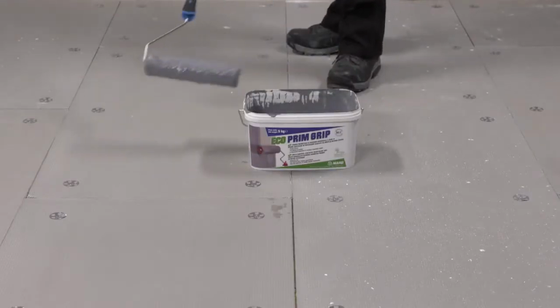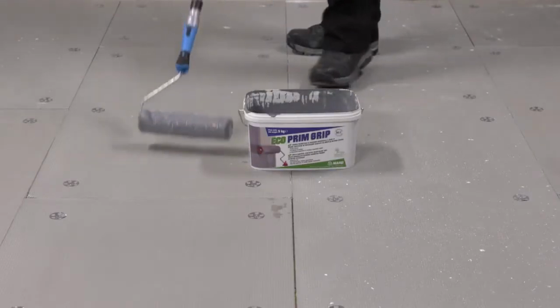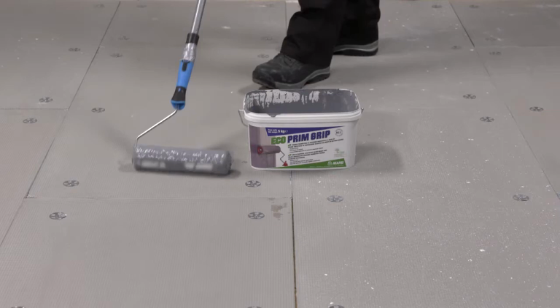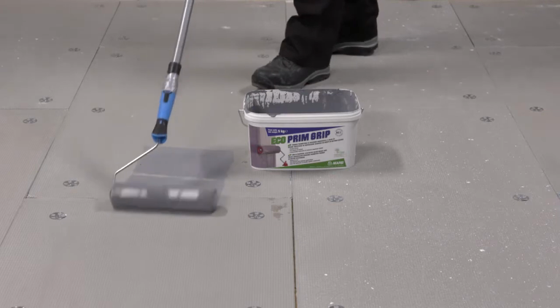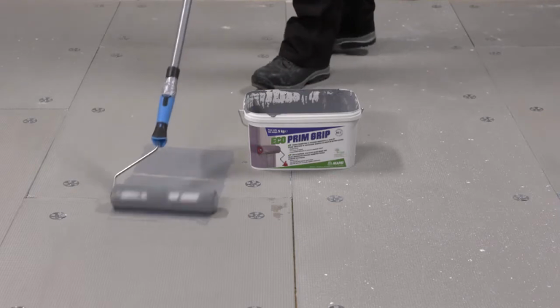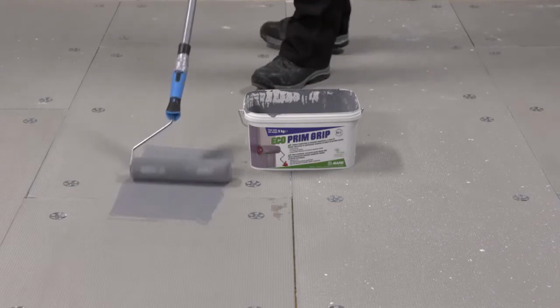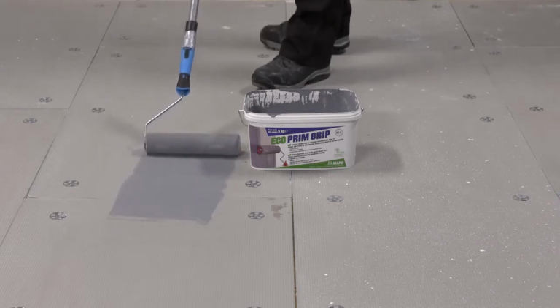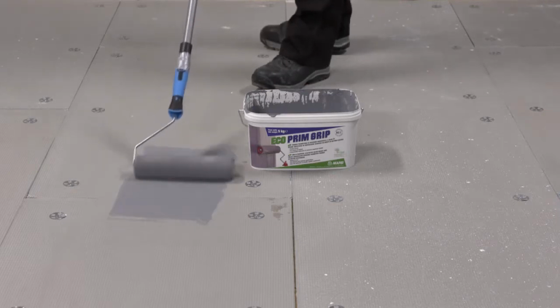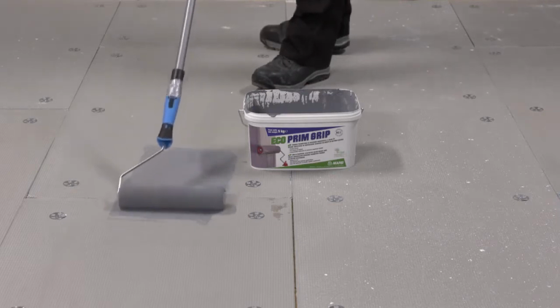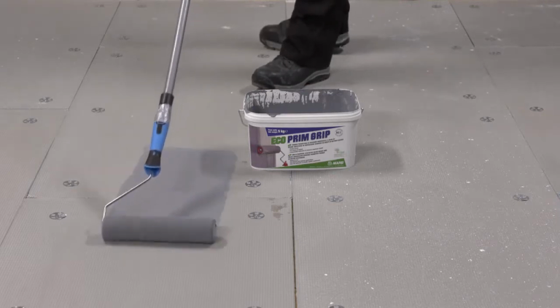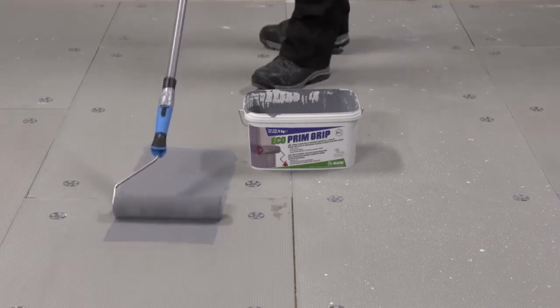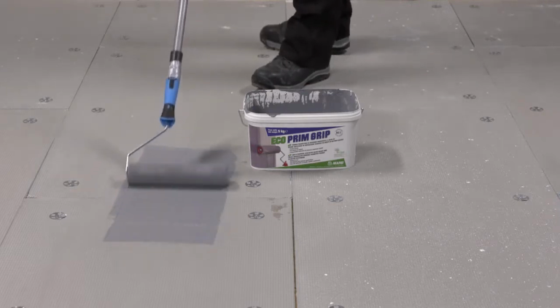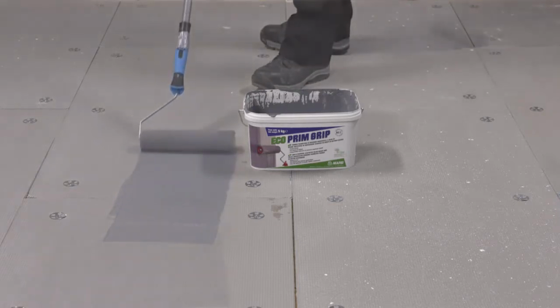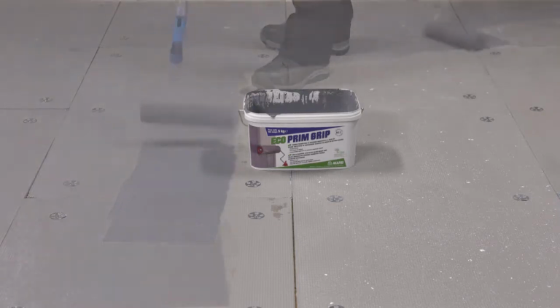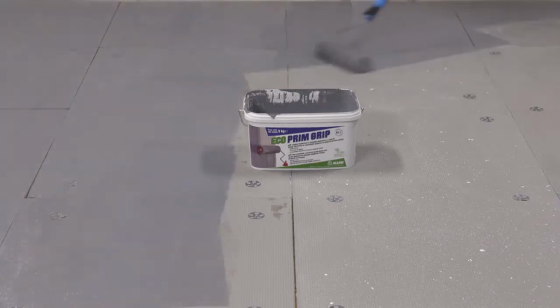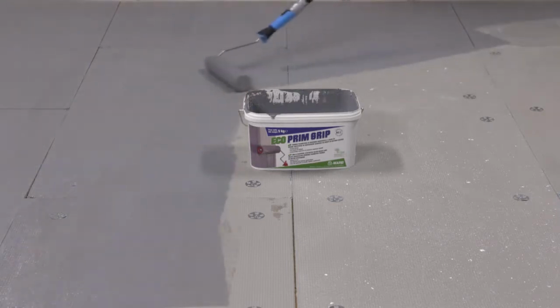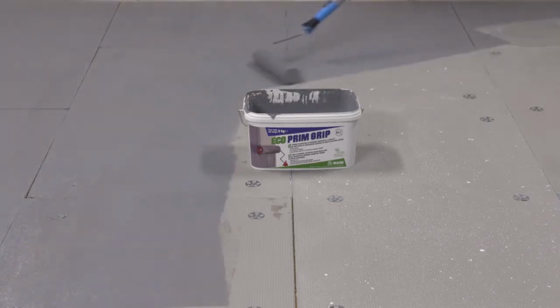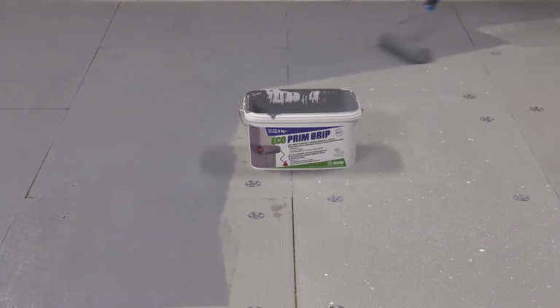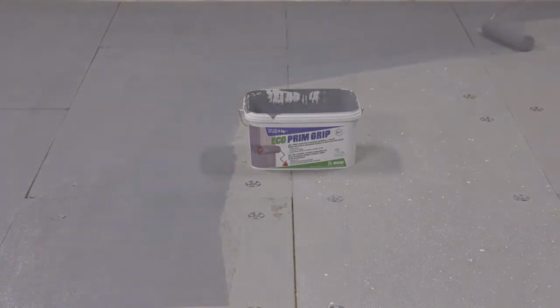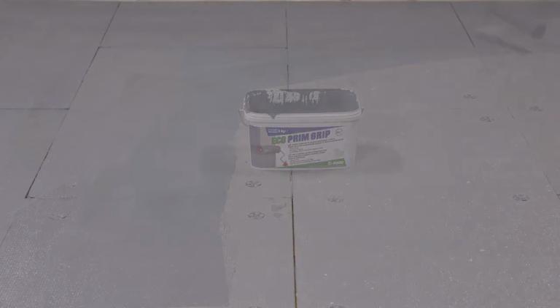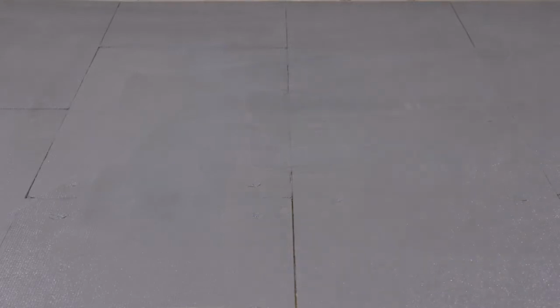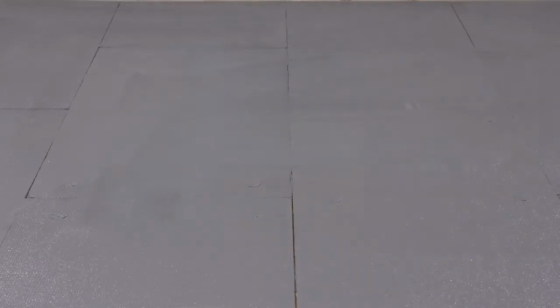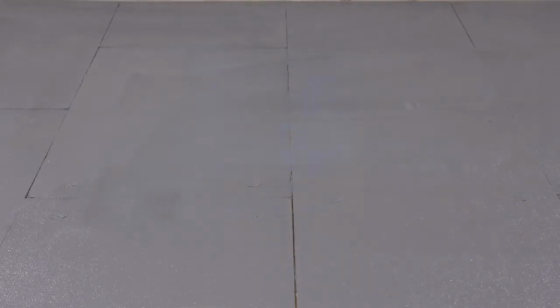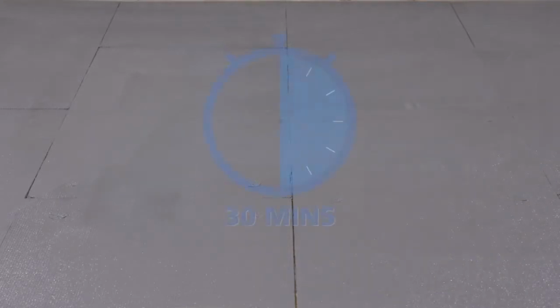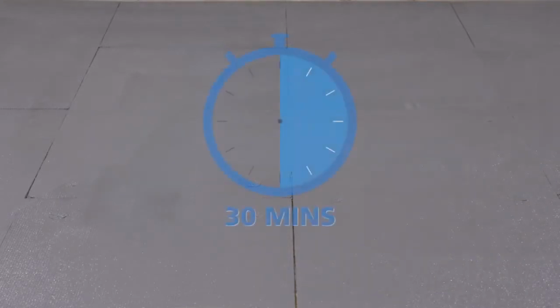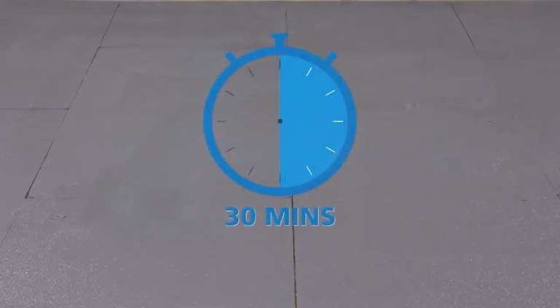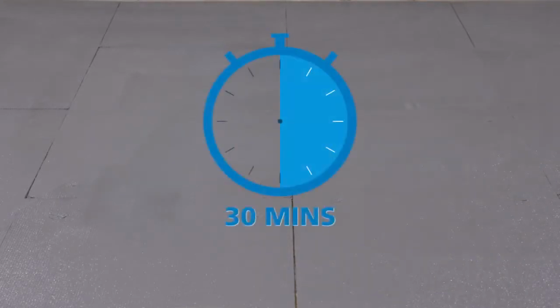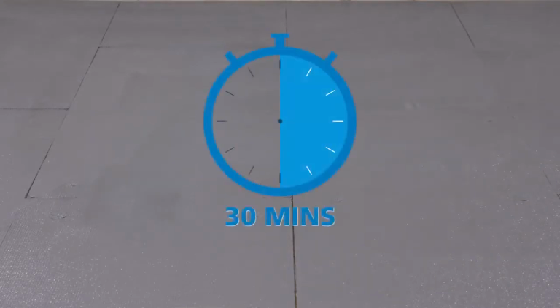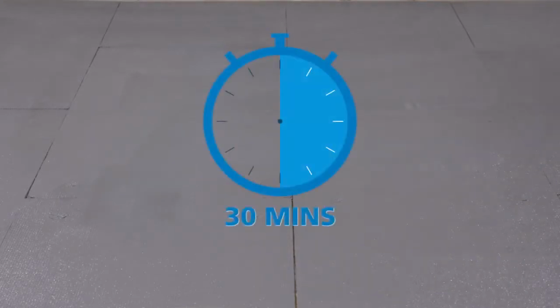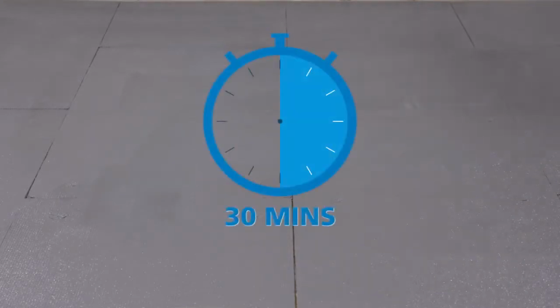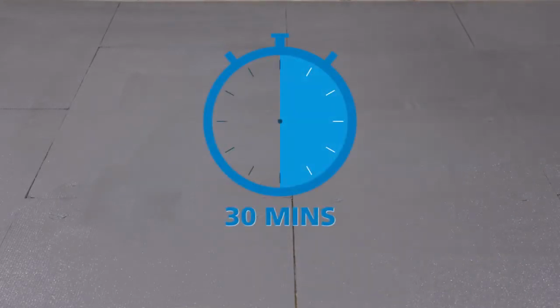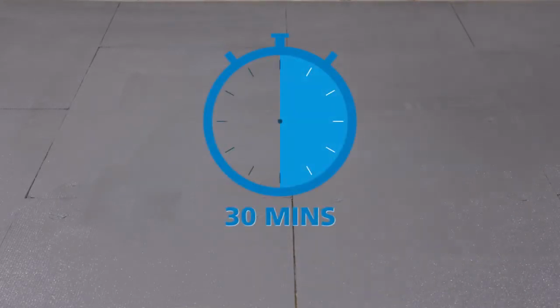Roll the primer onto the substrate, ensuring even coverage. This fast-track primer will be dry in 30 minutes, depending on temperature and humidity.